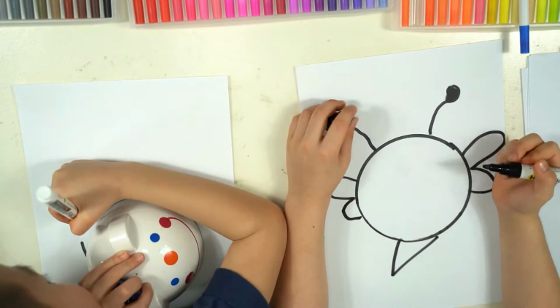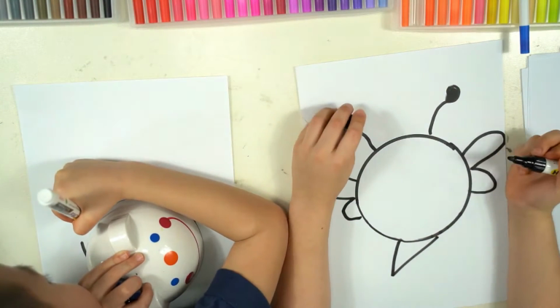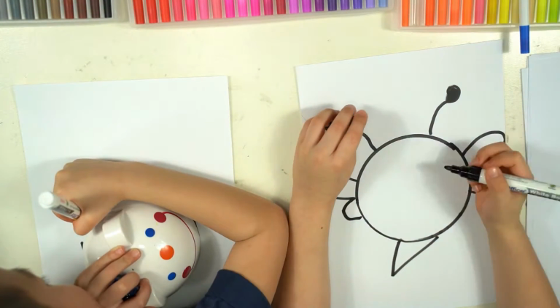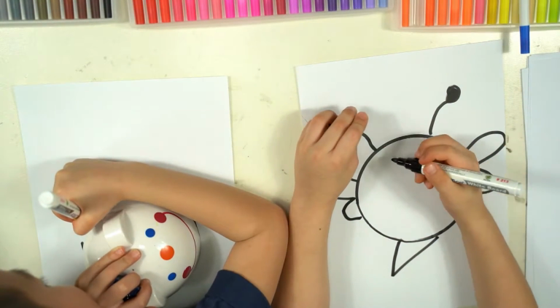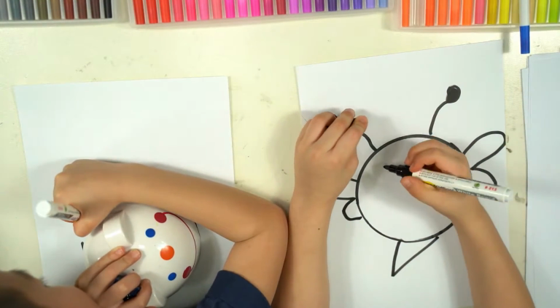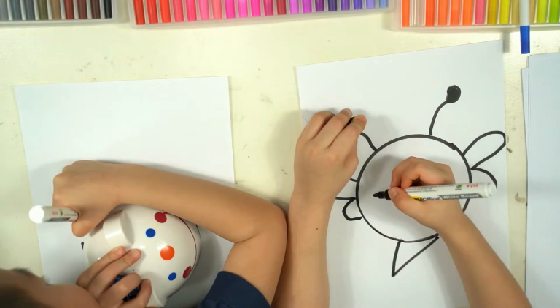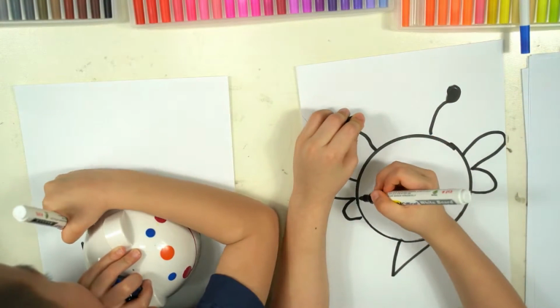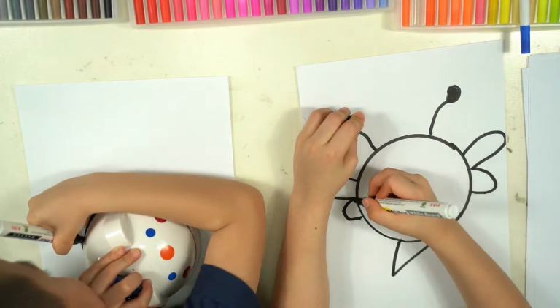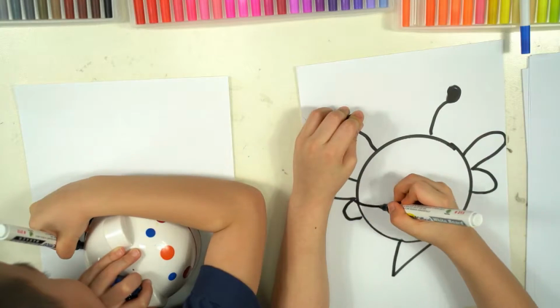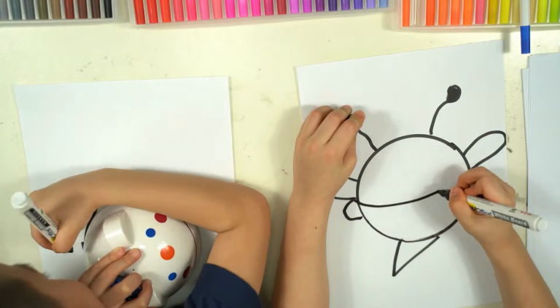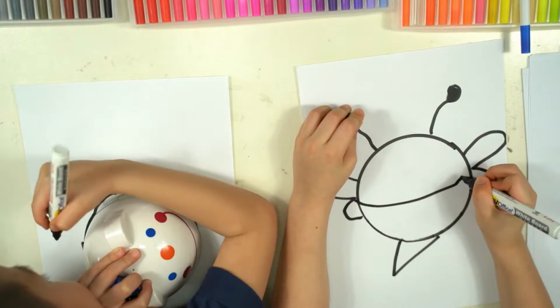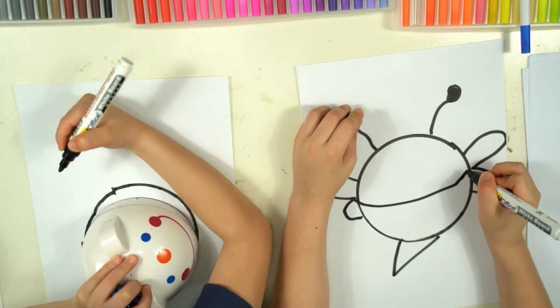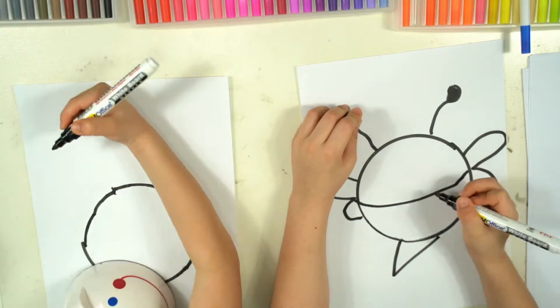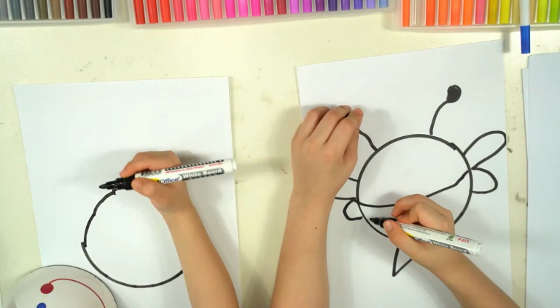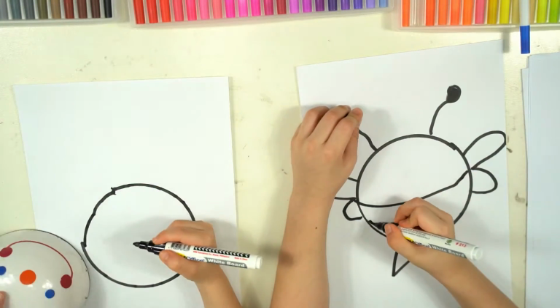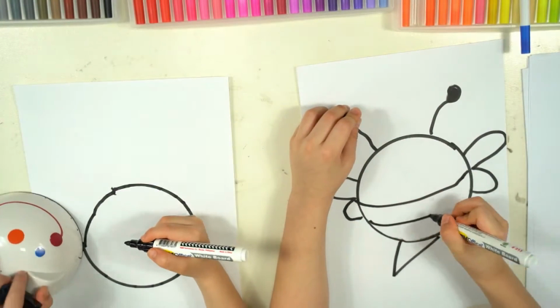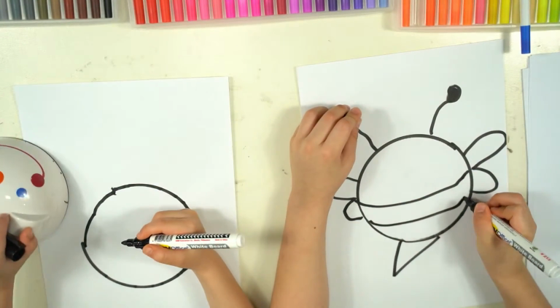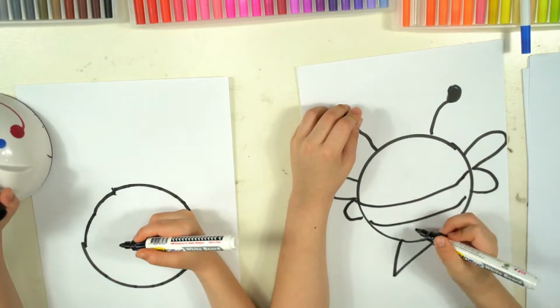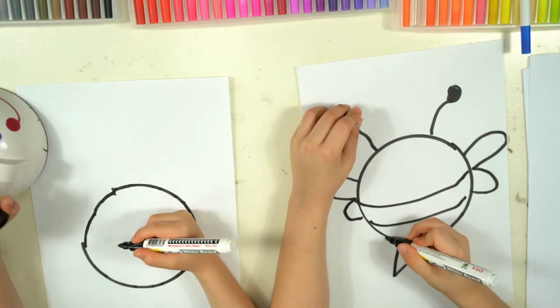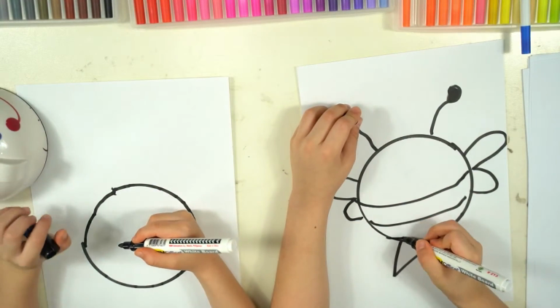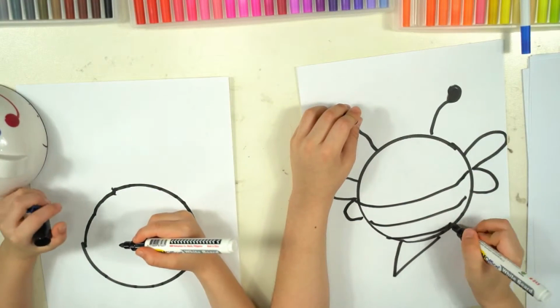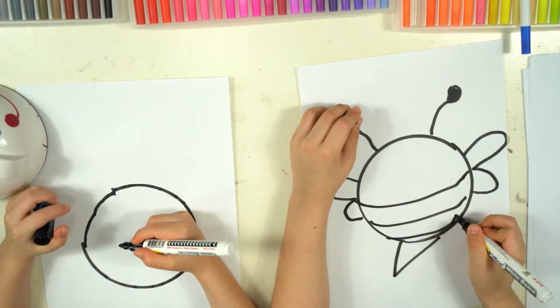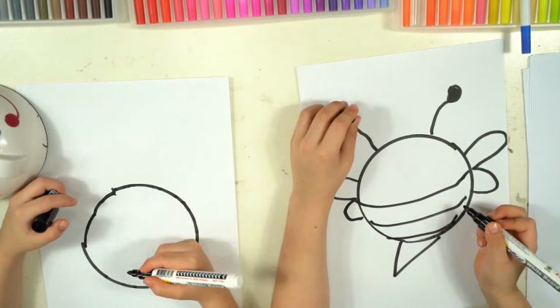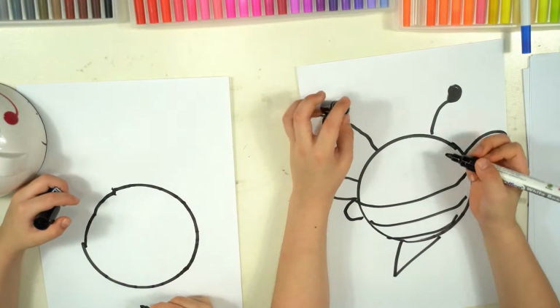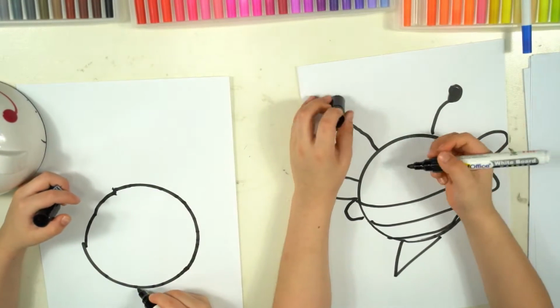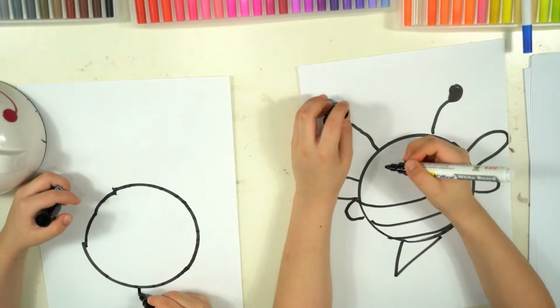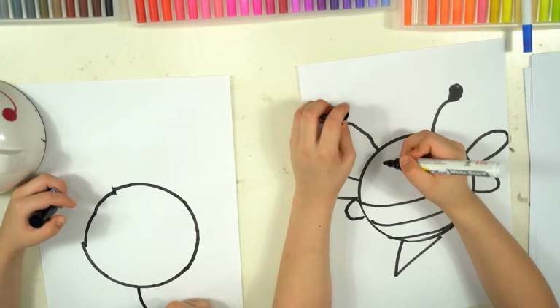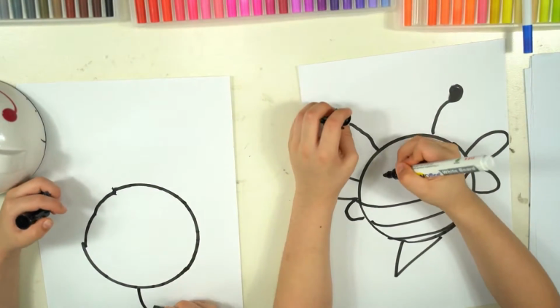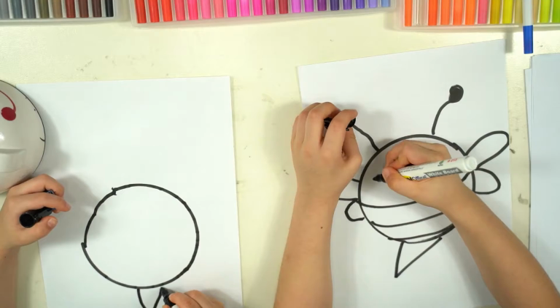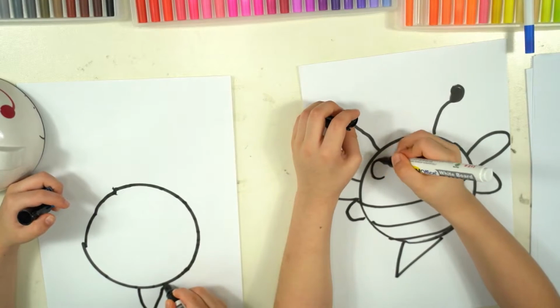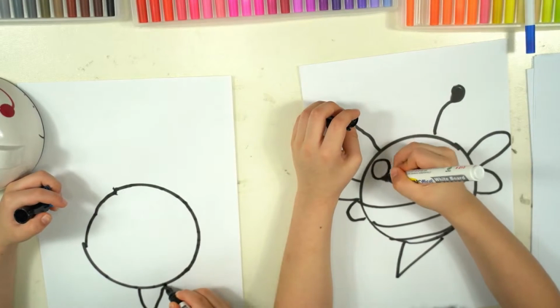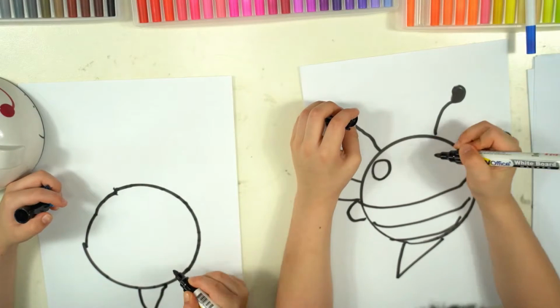Then draw a C shape — the smallest. An eye.